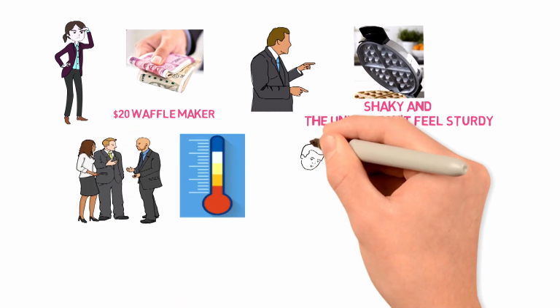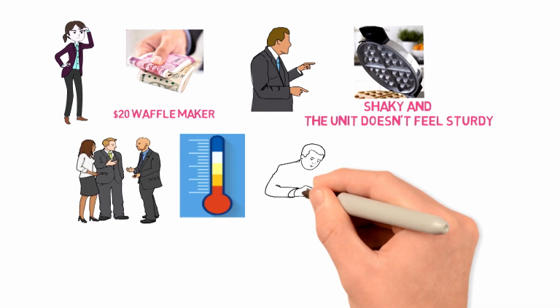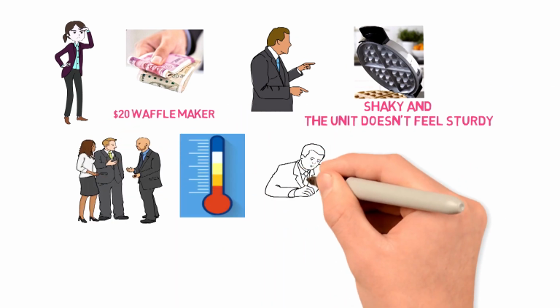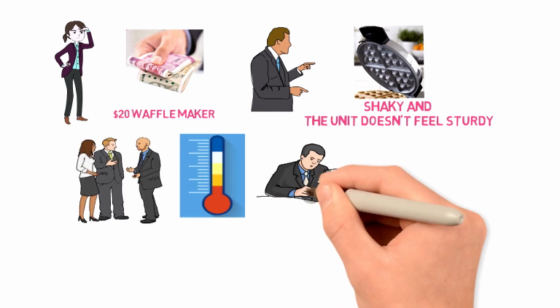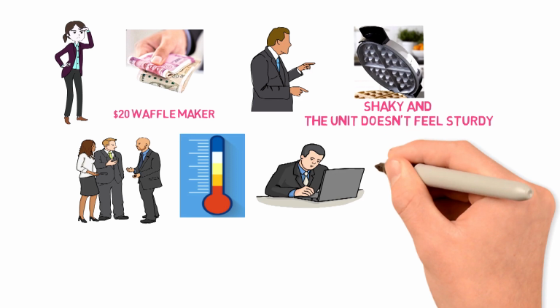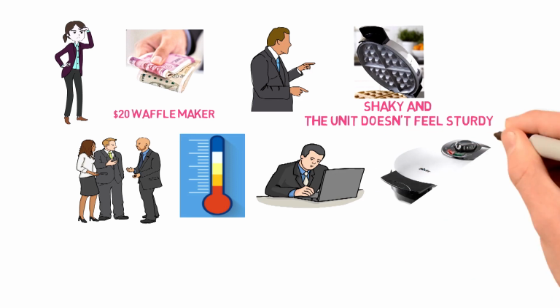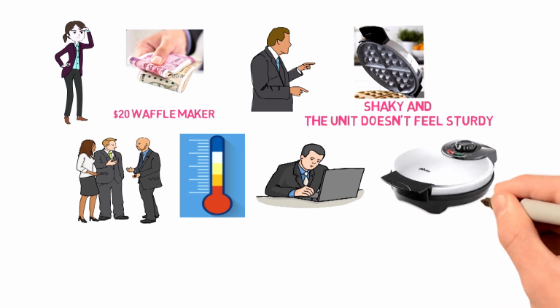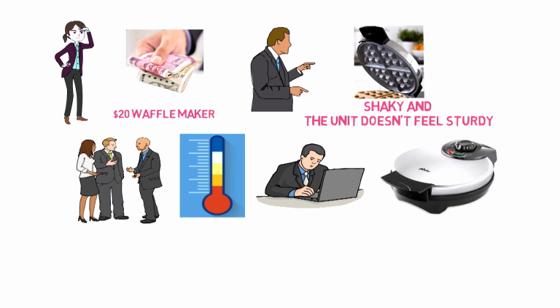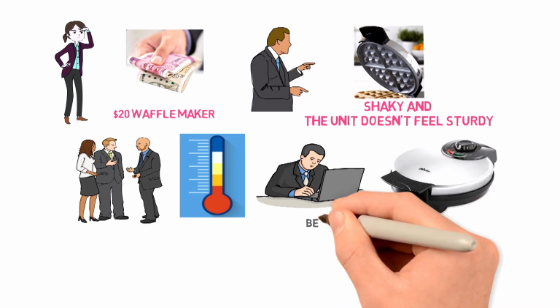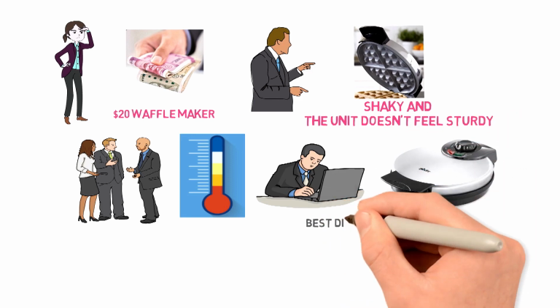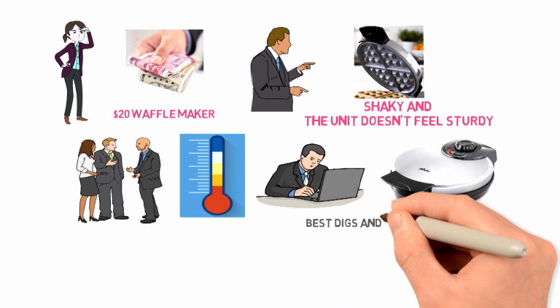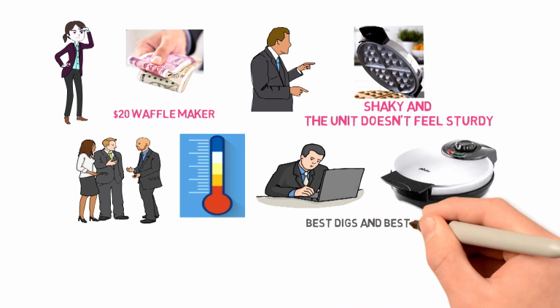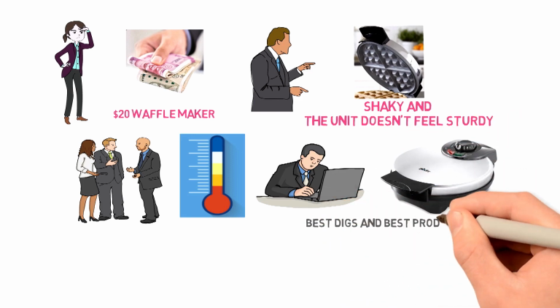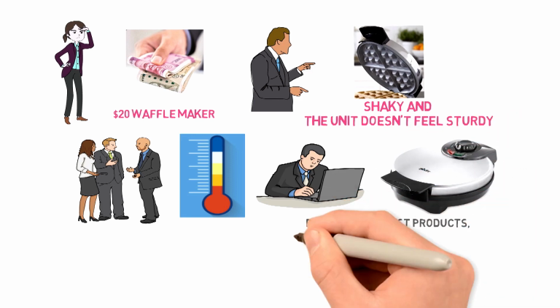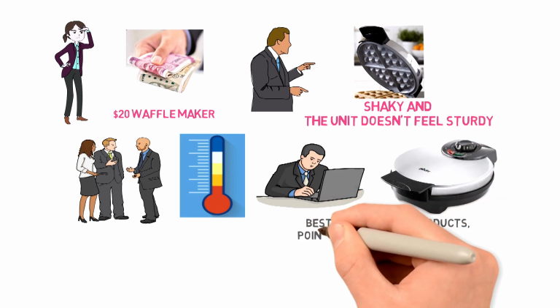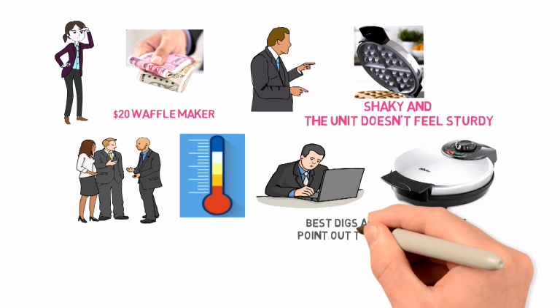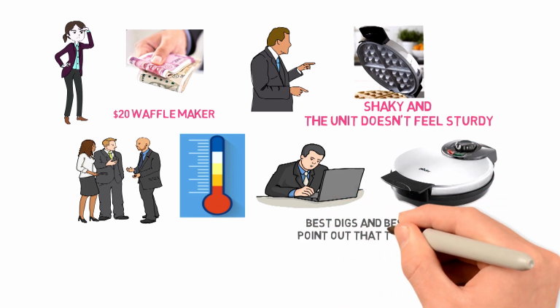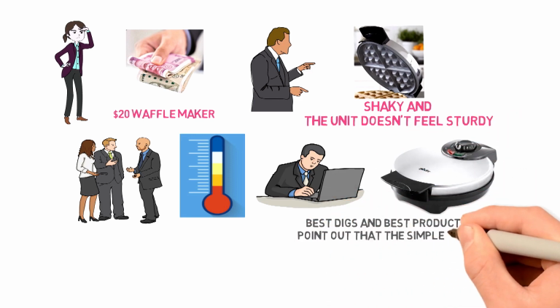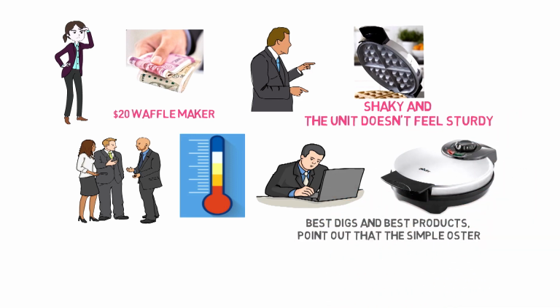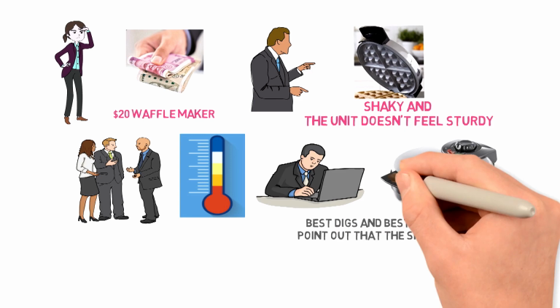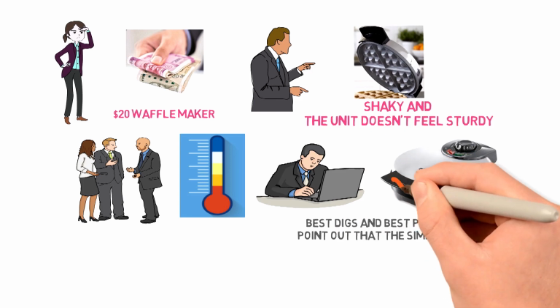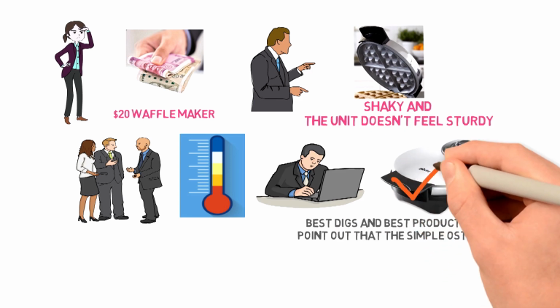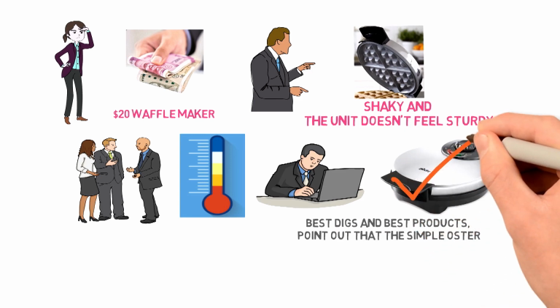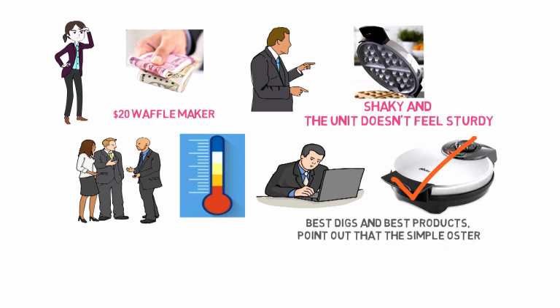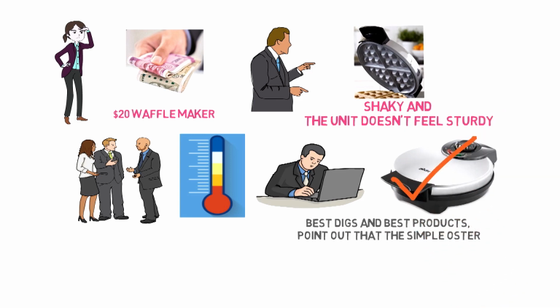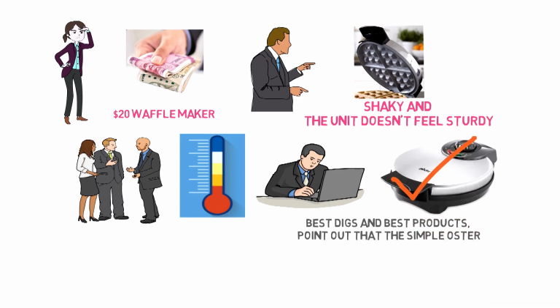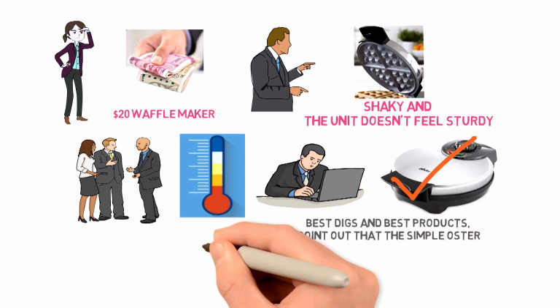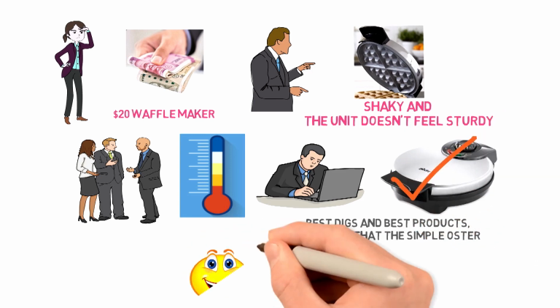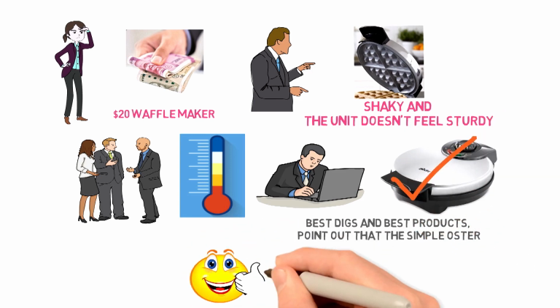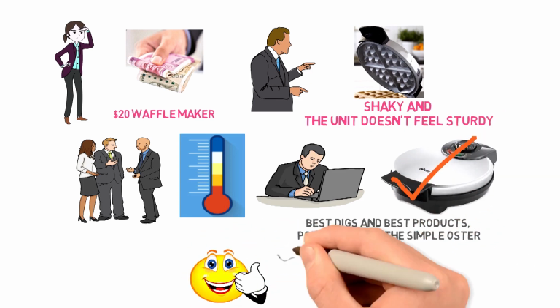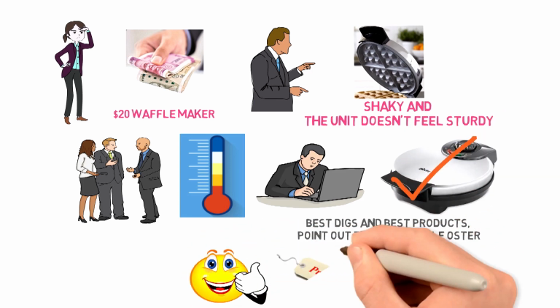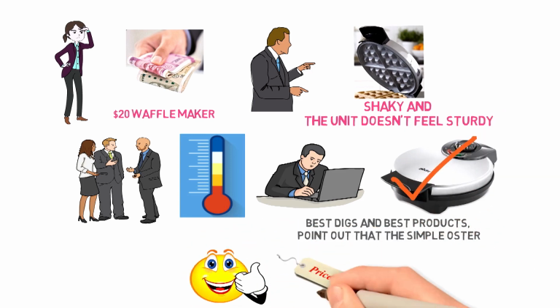Around the web, professional reviewers — including those at Your Best Digs and Best Products — point out that the Oster CKSTWF2000 Belgian Waffle Maker is a great bargain that's well worth the price.